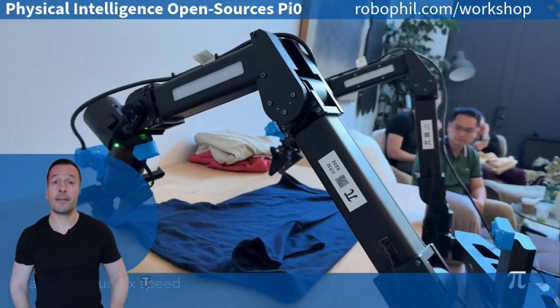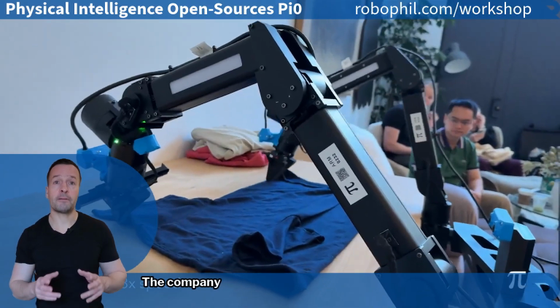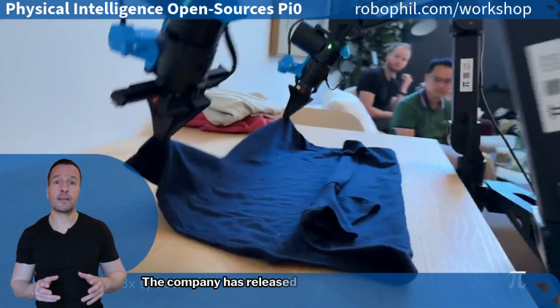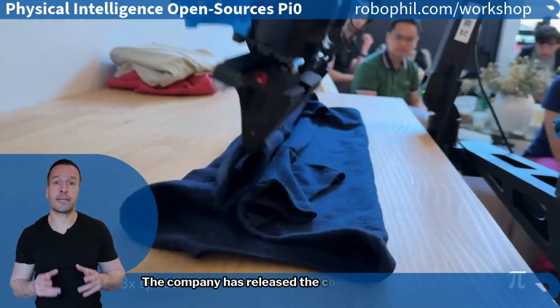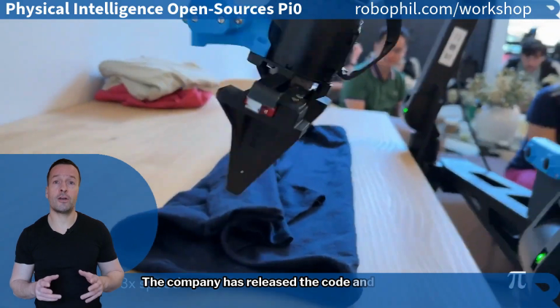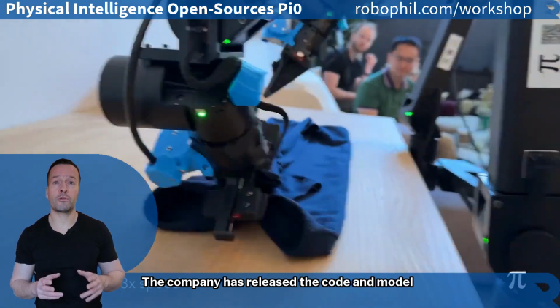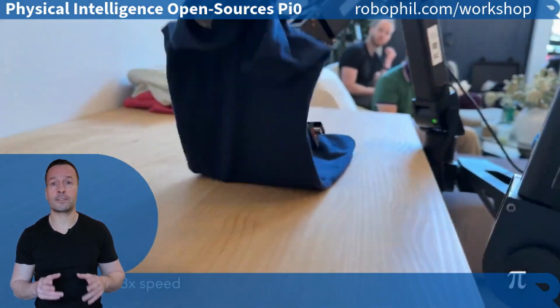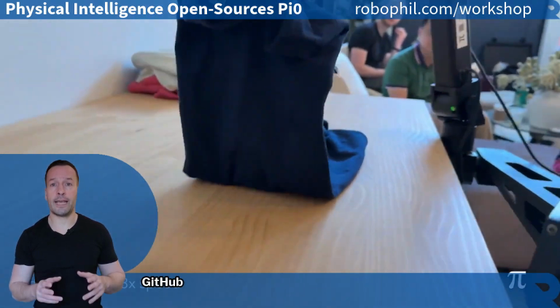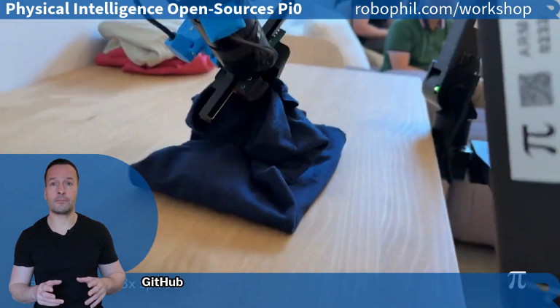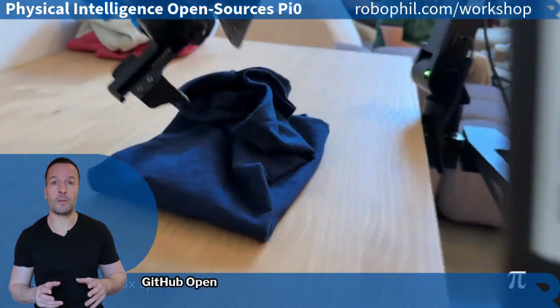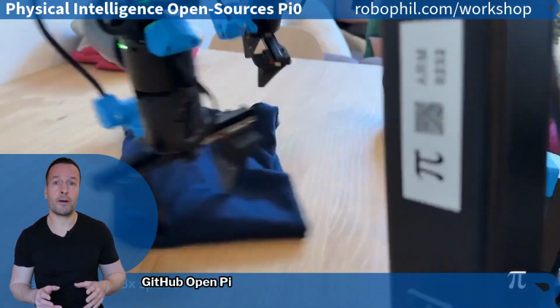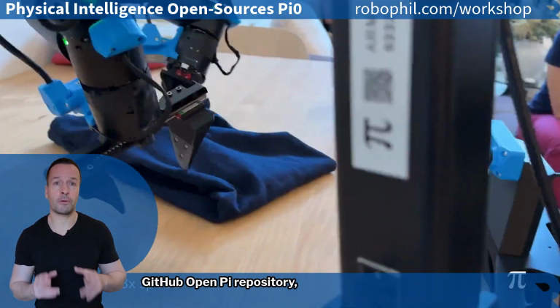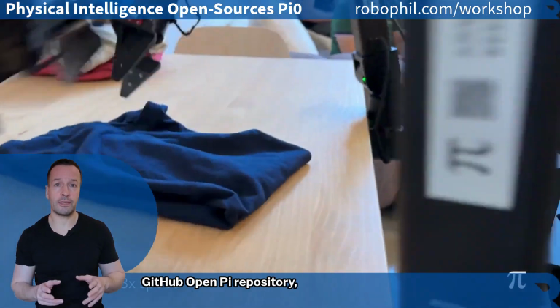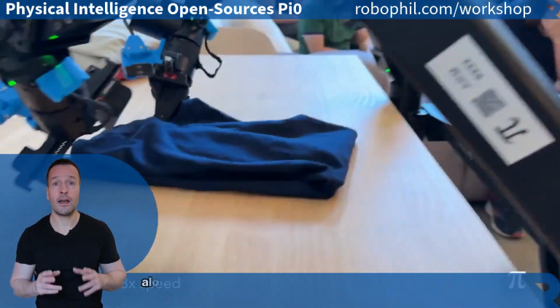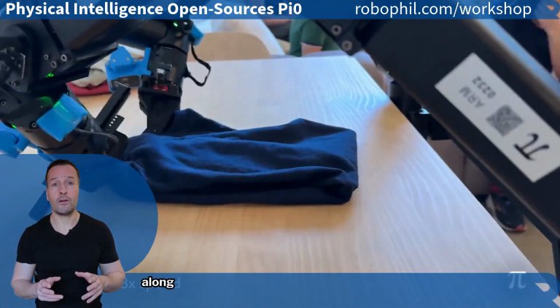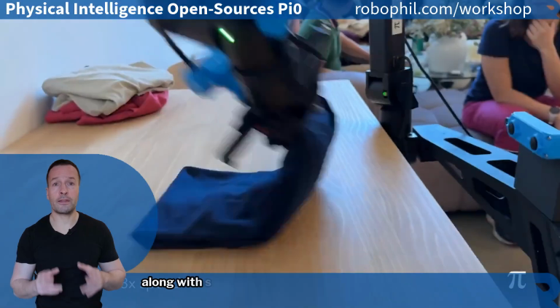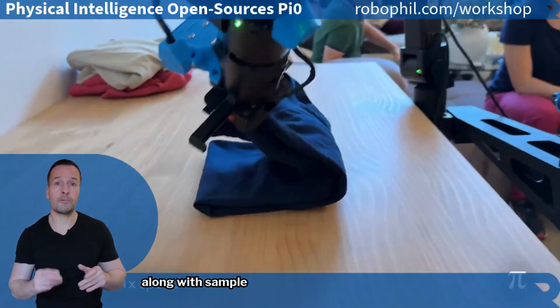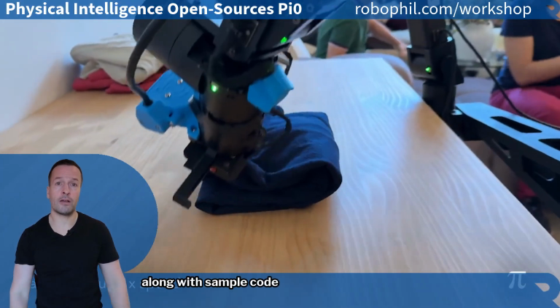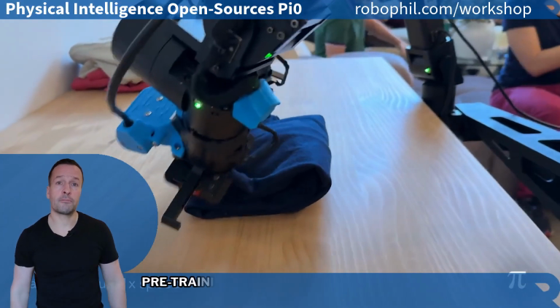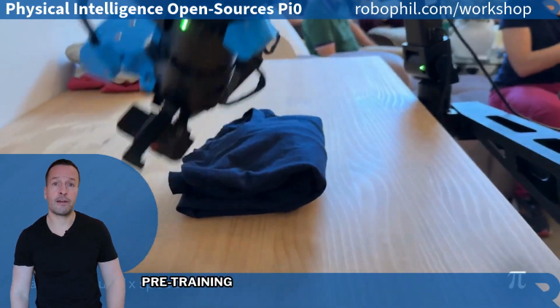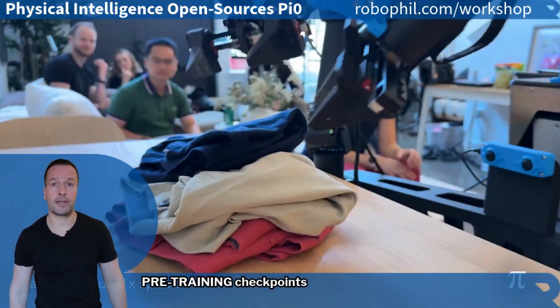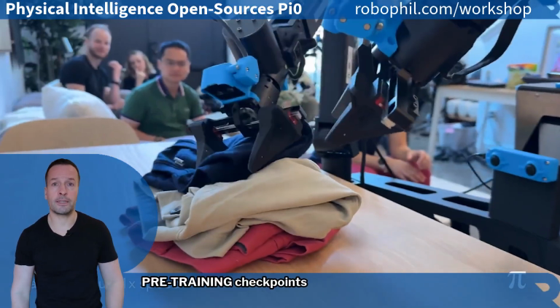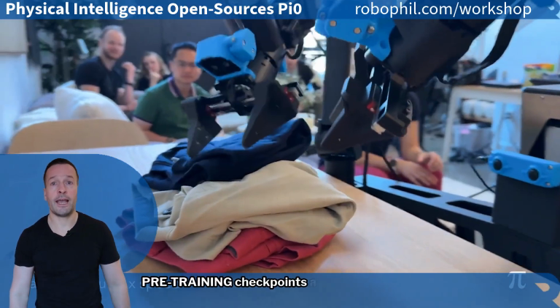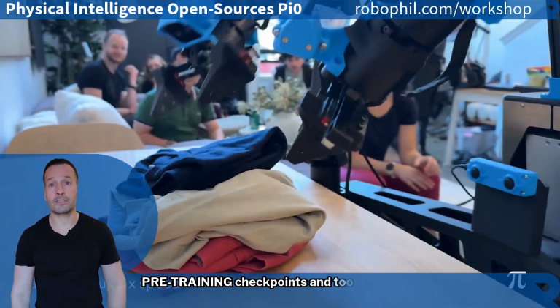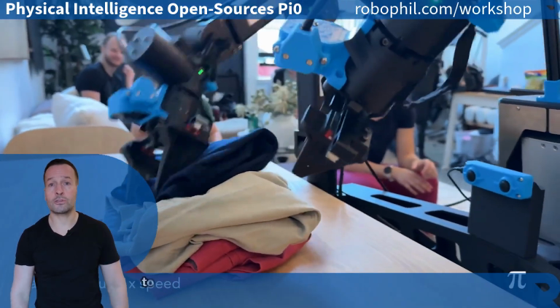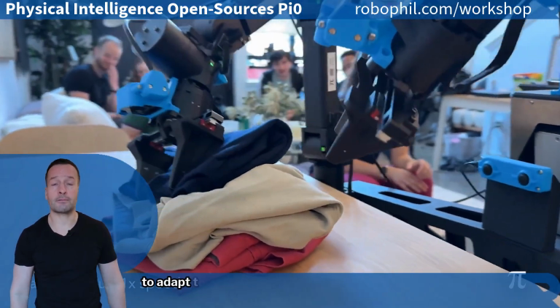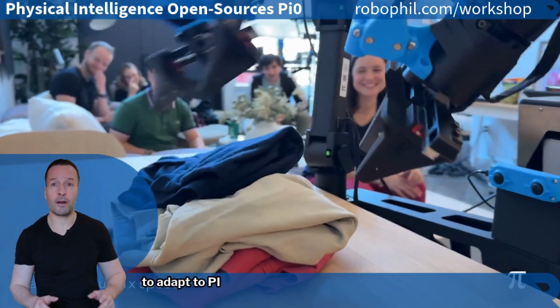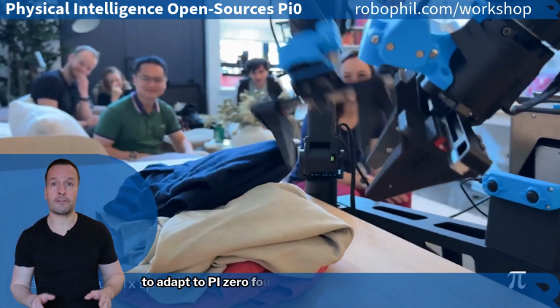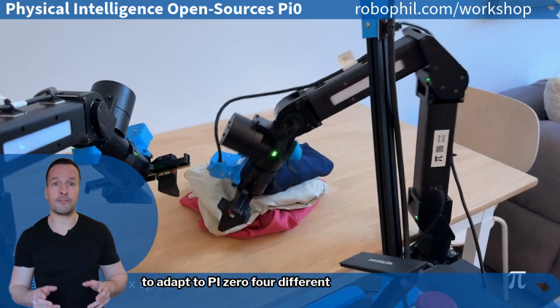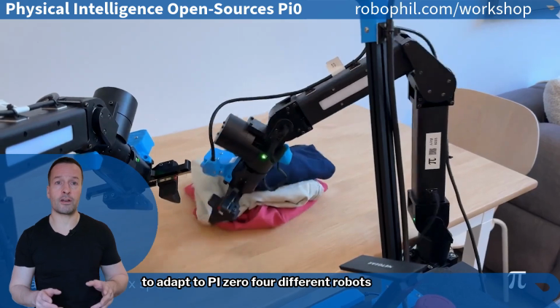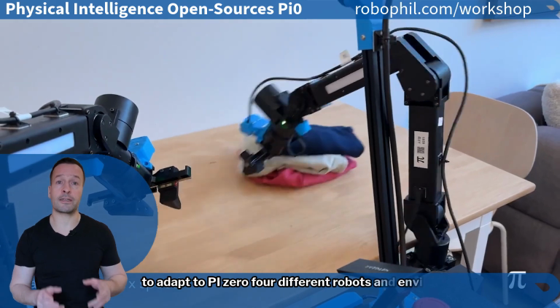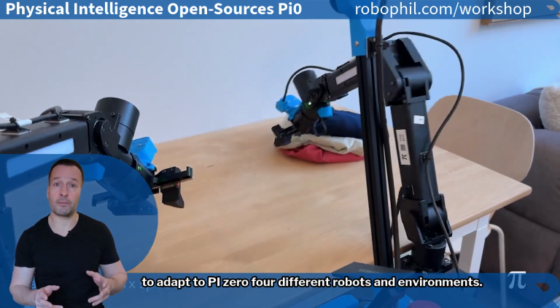The company has released their code and model weights on GitHub's OpenPi repository, along with sample code, pre-training checkpoints, and tools to adapt Pi Zero for different robots and environments.